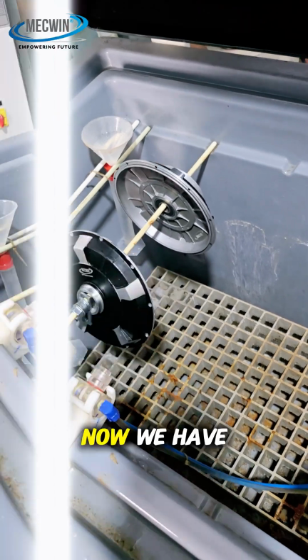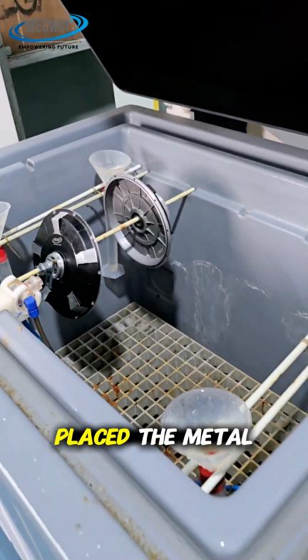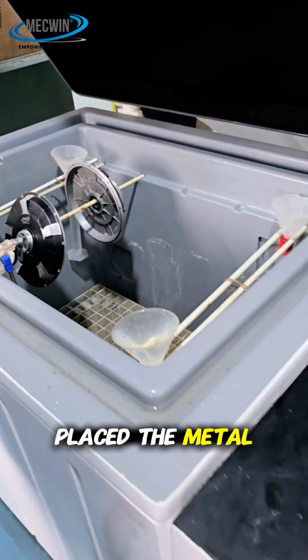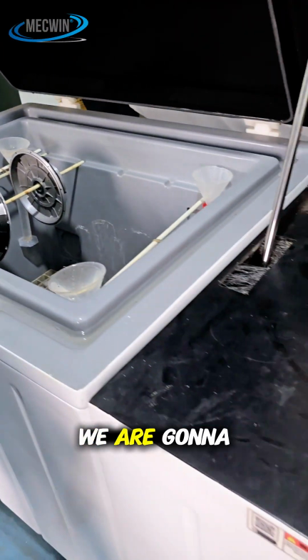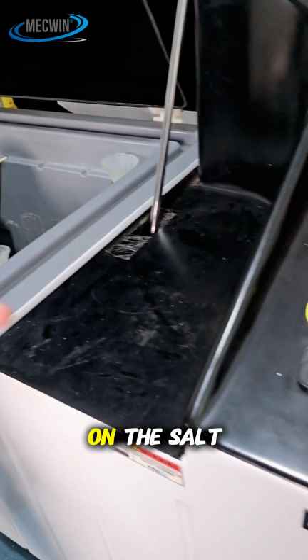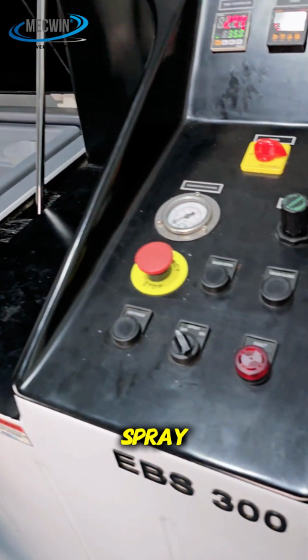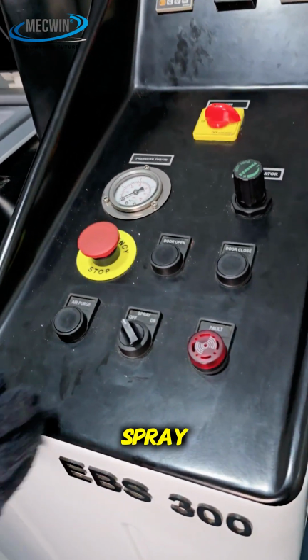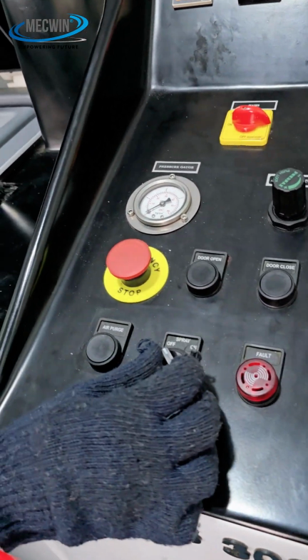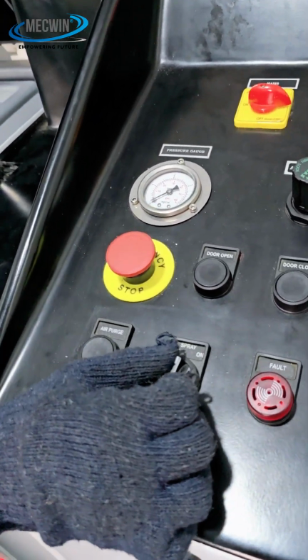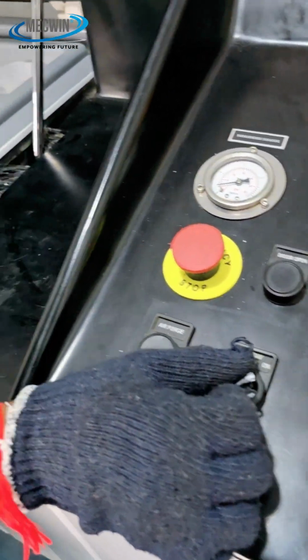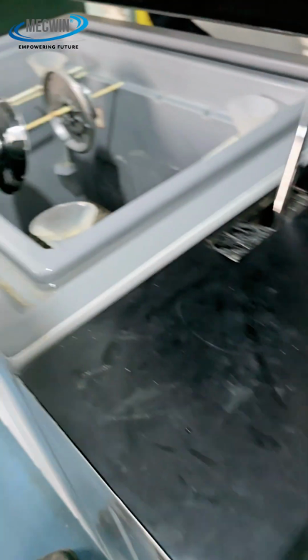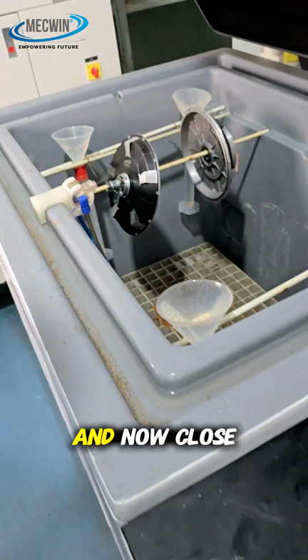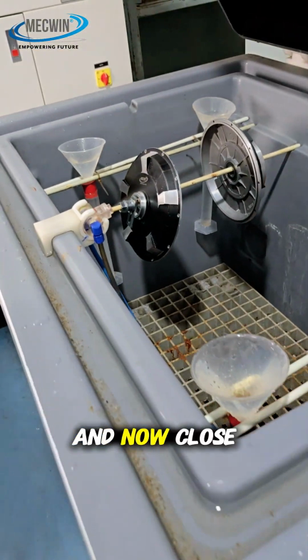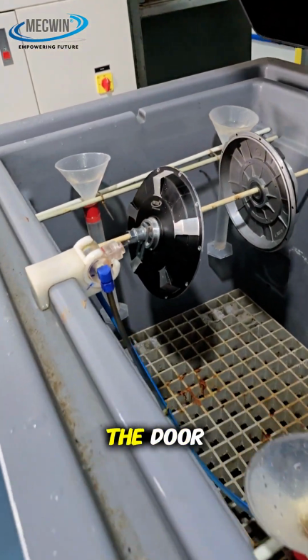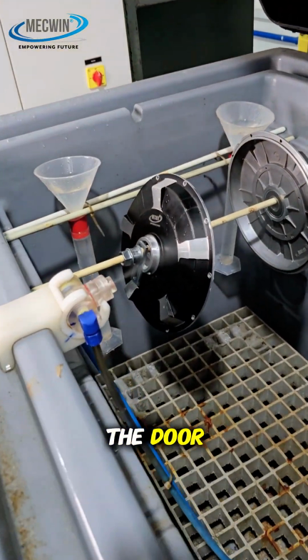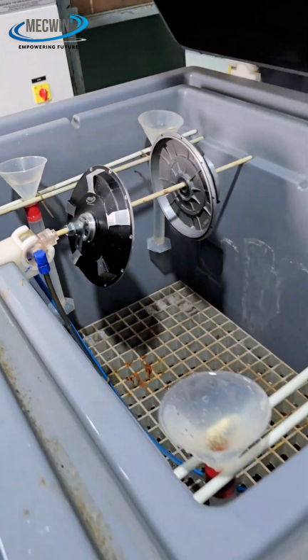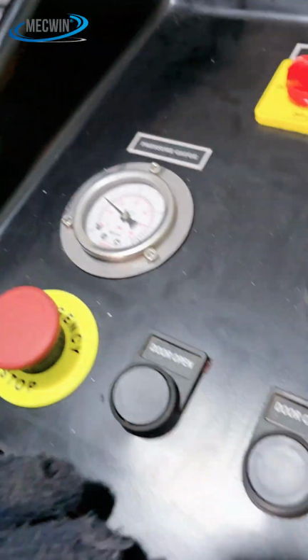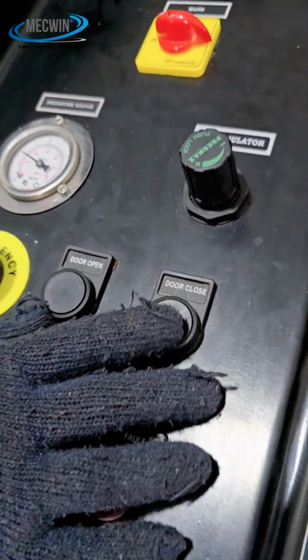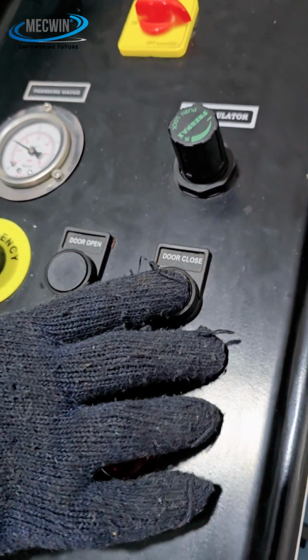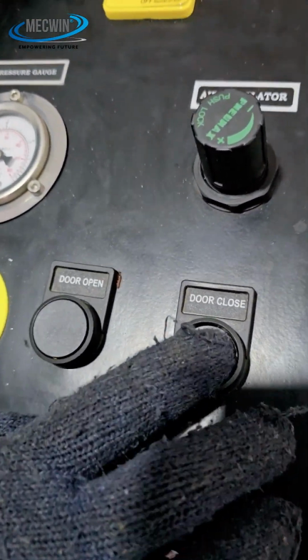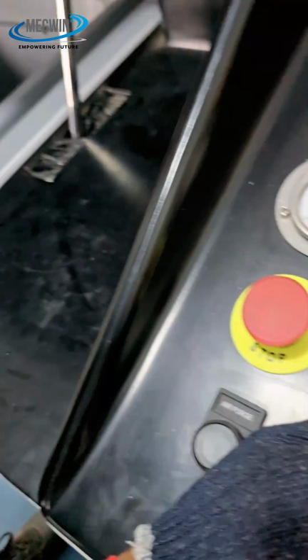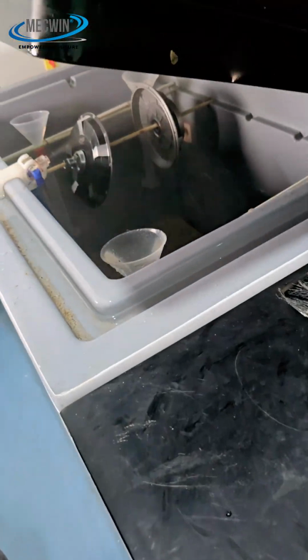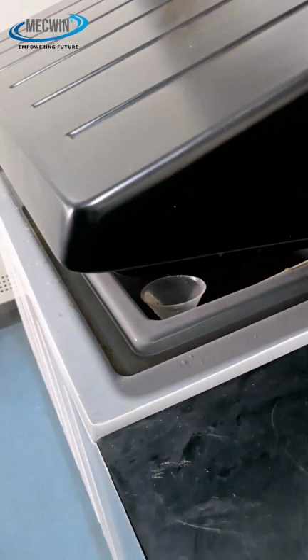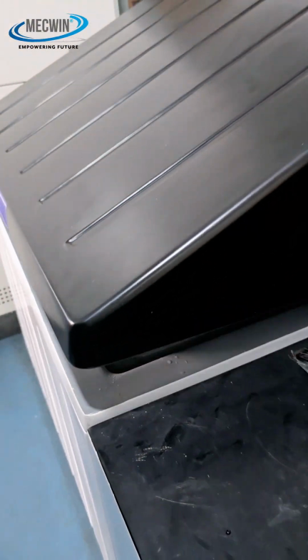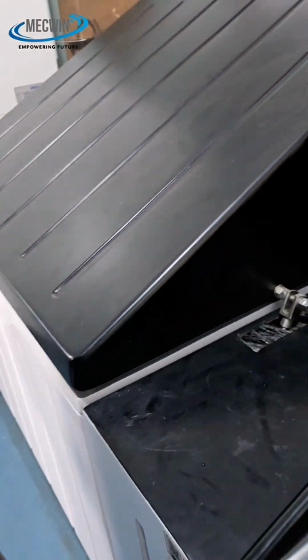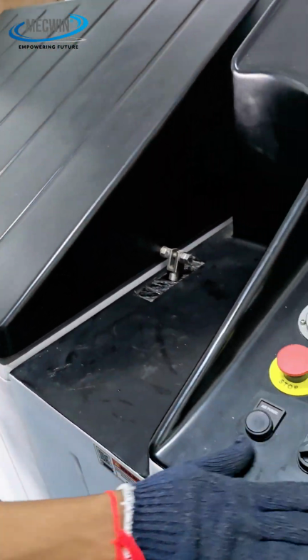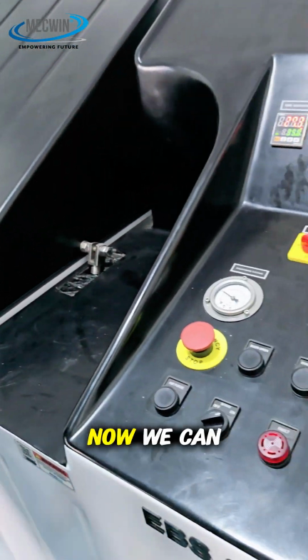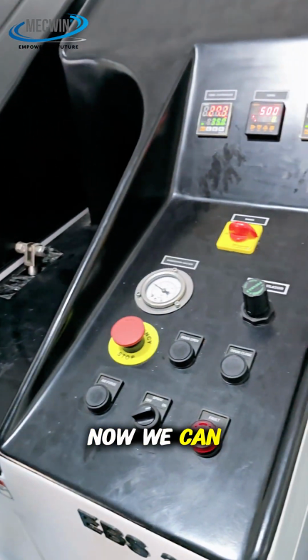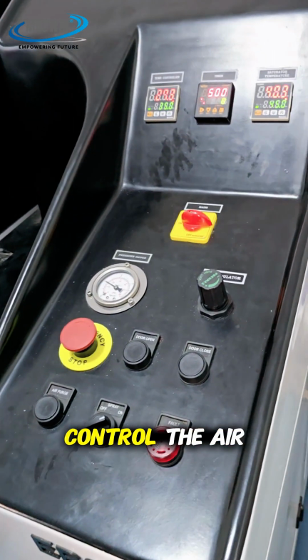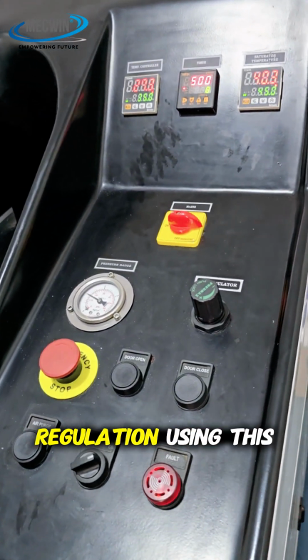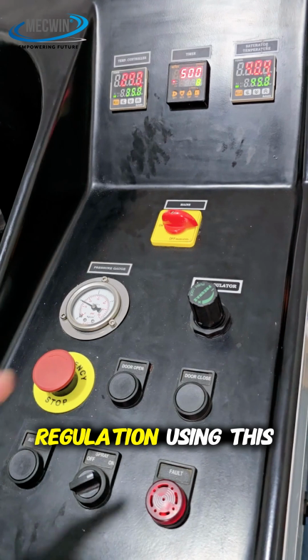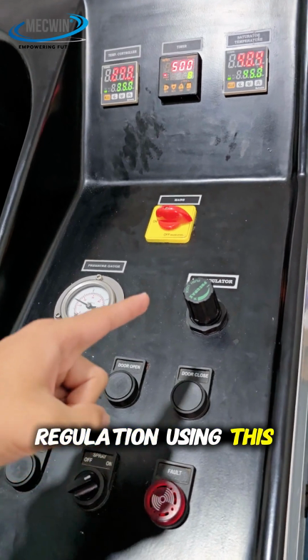Now we have placed the metal cover. We are going to on the salt spray and now close the door. Now we can control the air regulation using the switch.